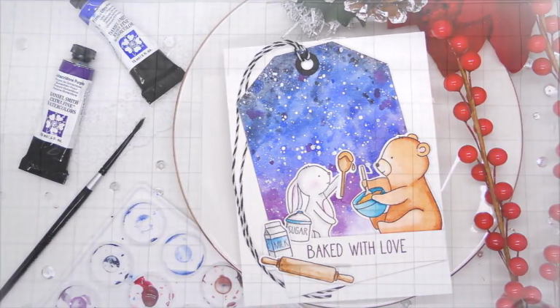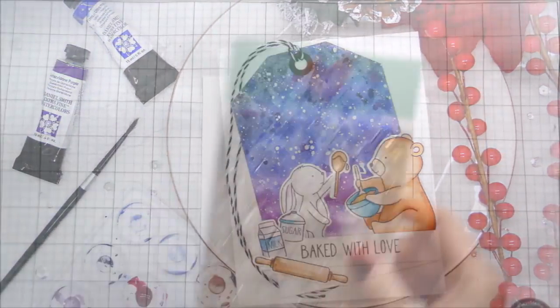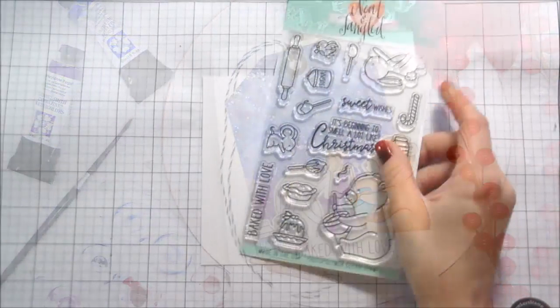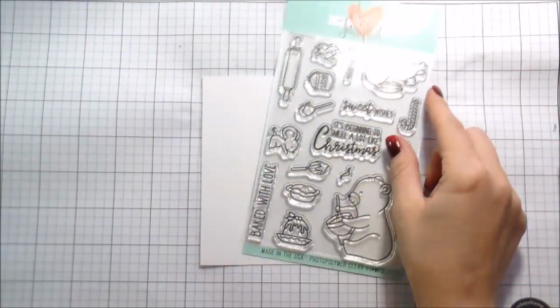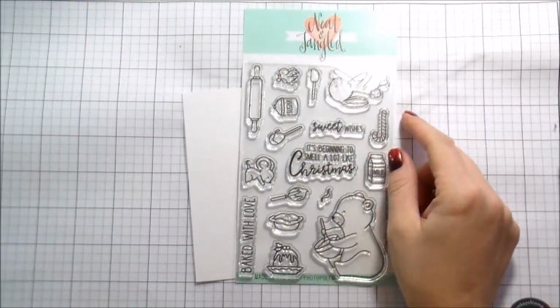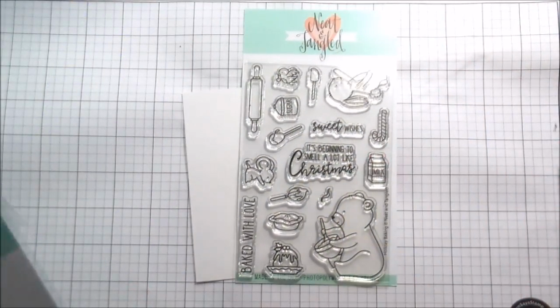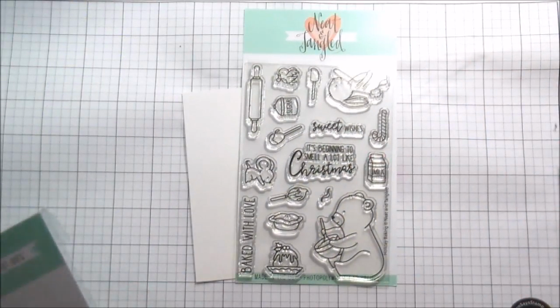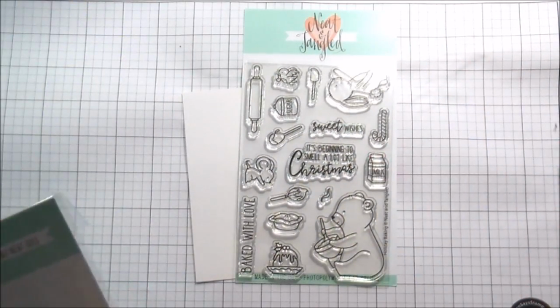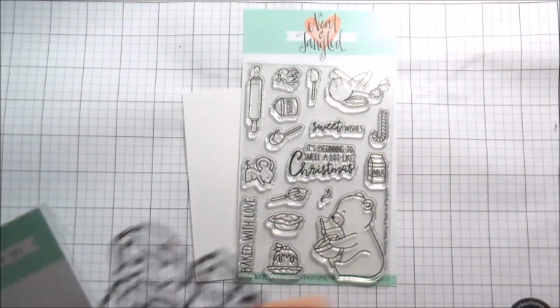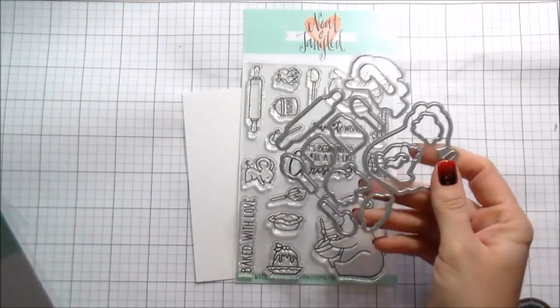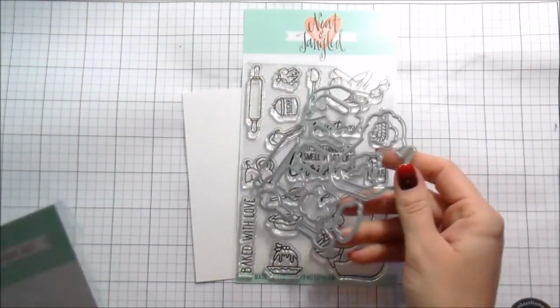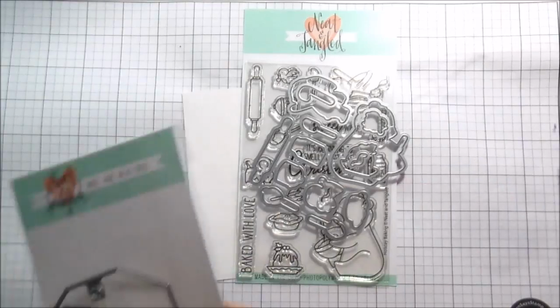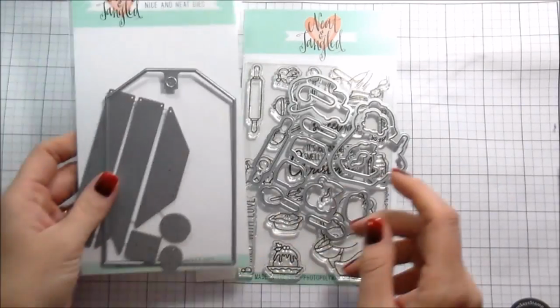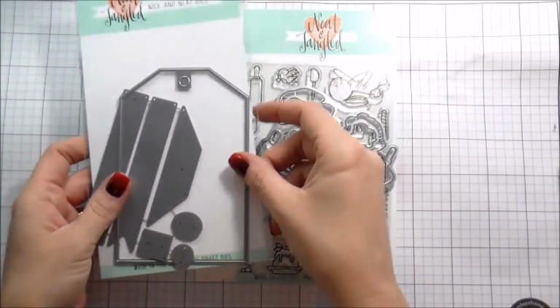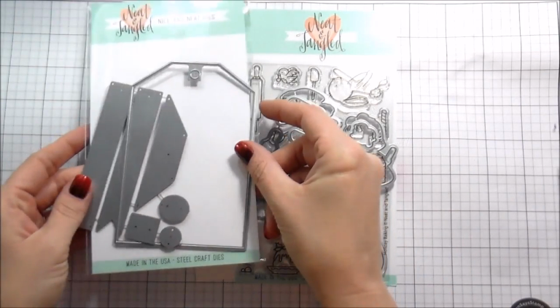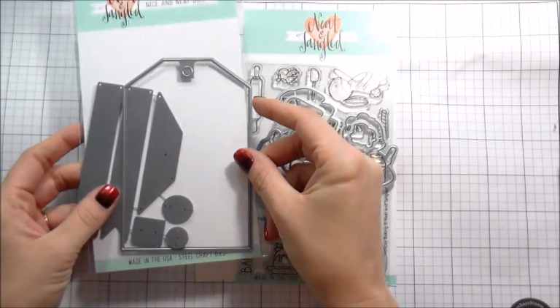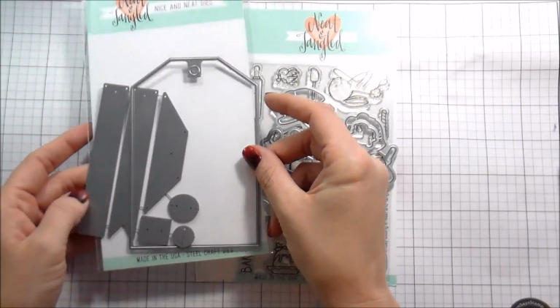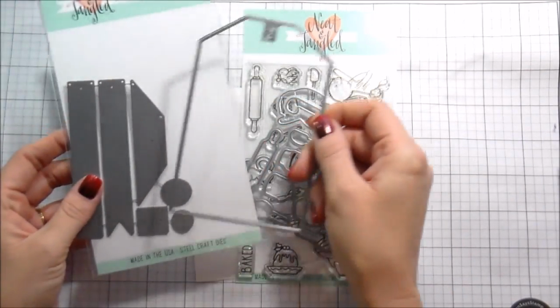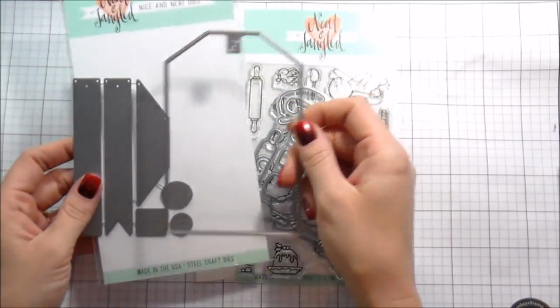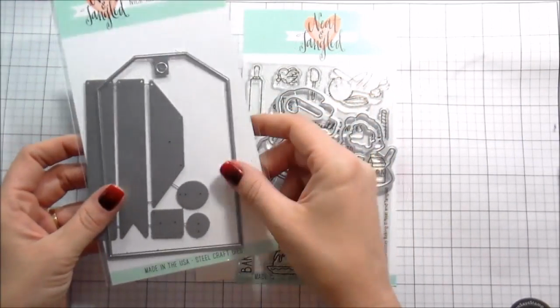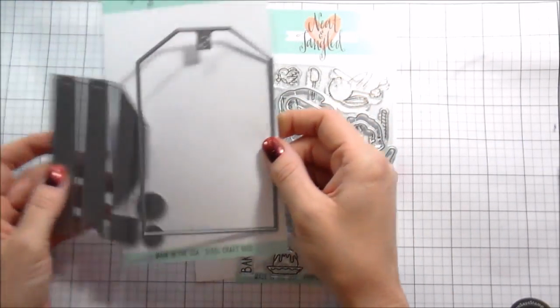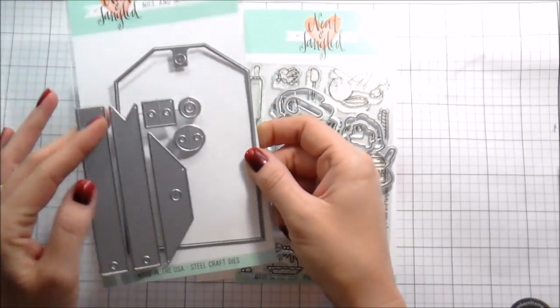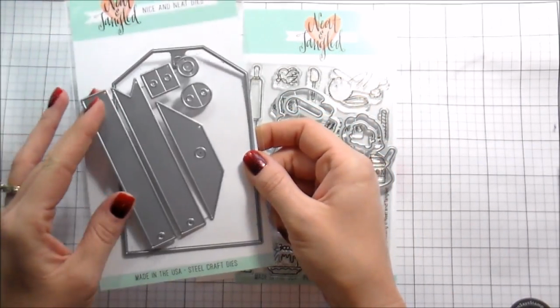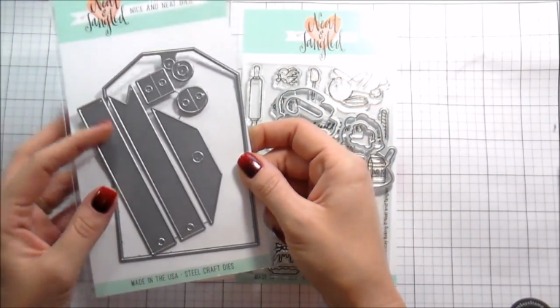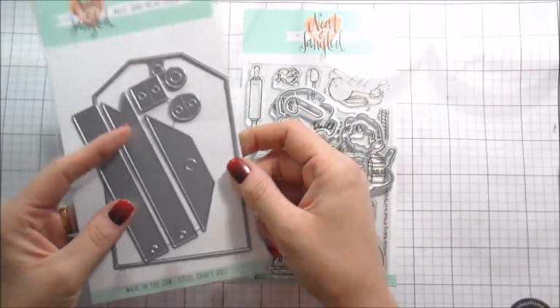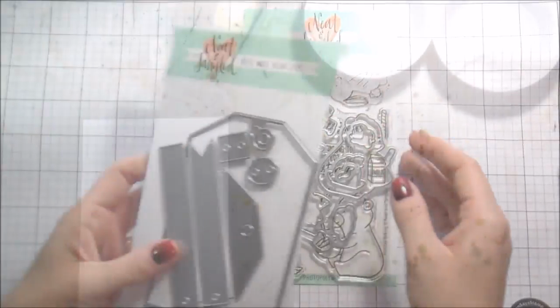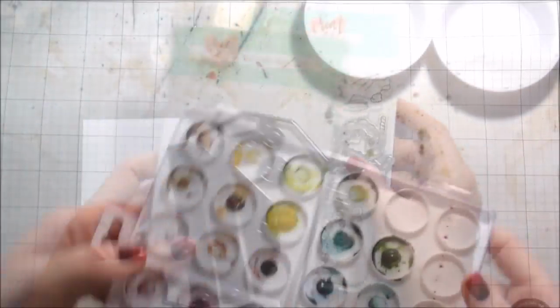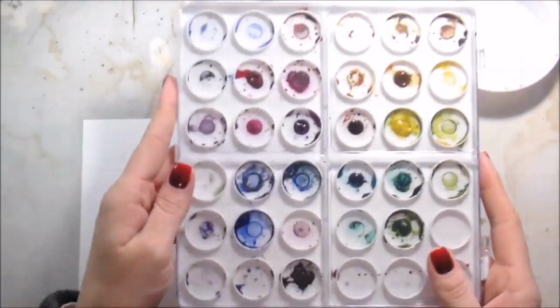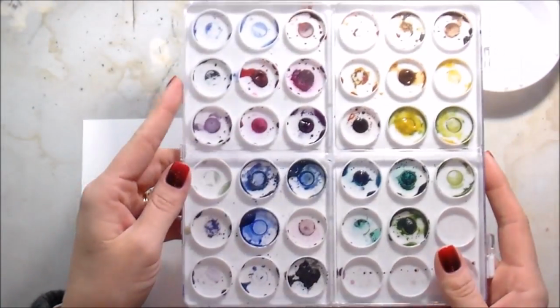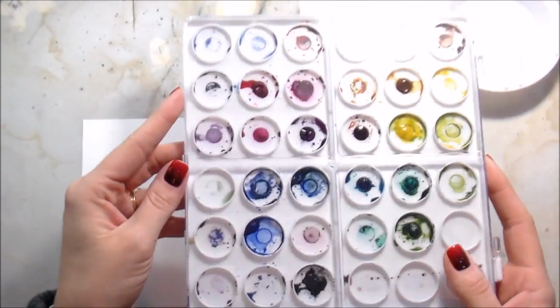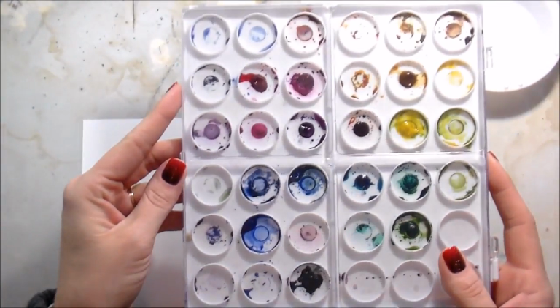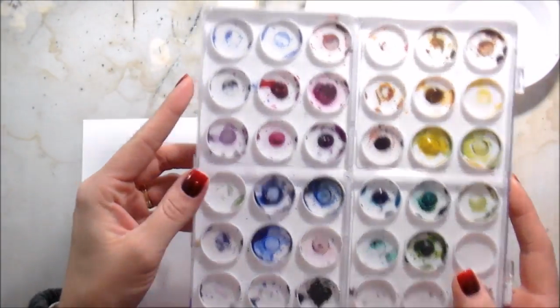Hi guys, it's Kelly Latavola here and I'm back with another video for Neat and Tangled. Today we are going to be using the Holiday Baking Stamps and Dies and then I'm also going to be using the Classic Tag 2 die for the card.